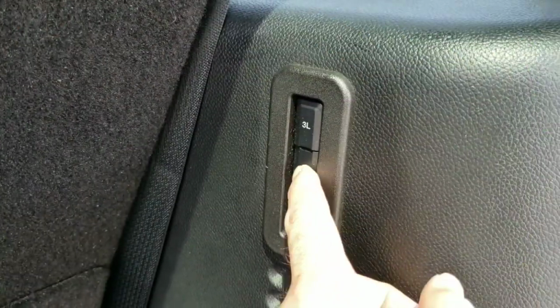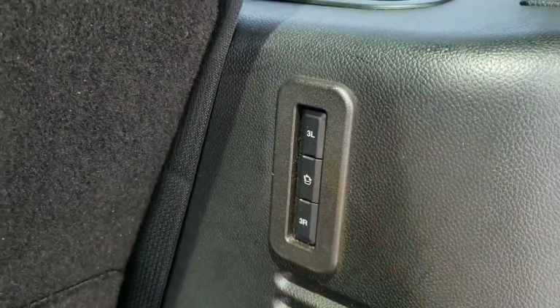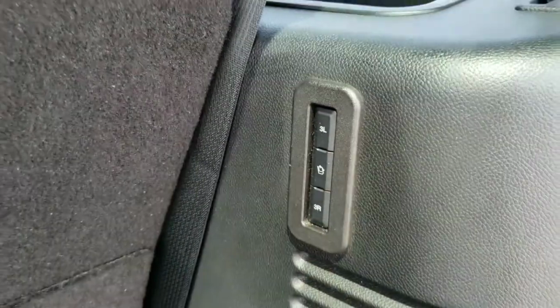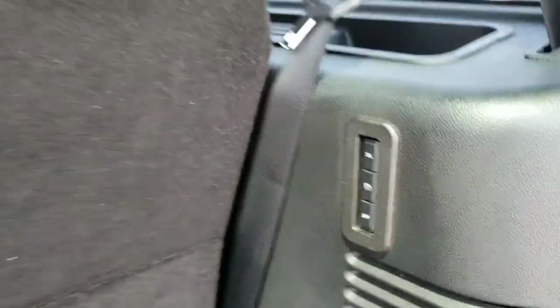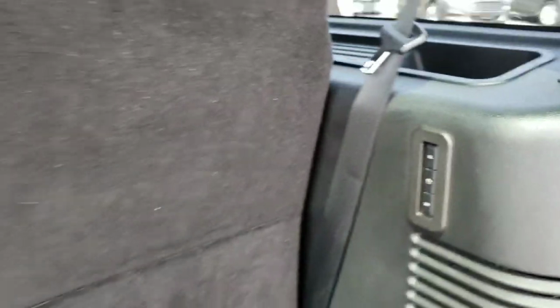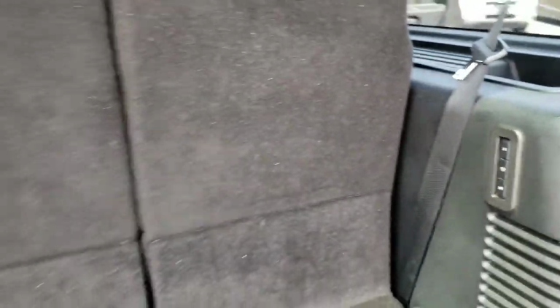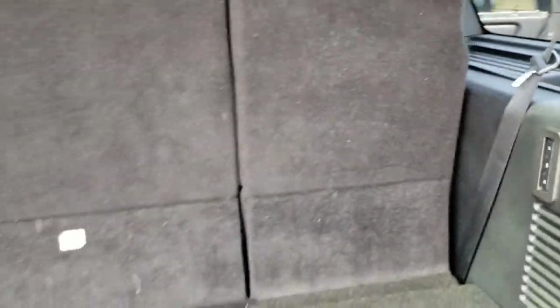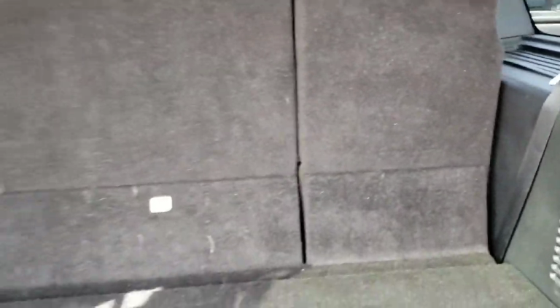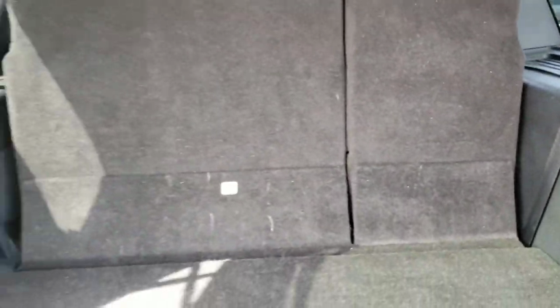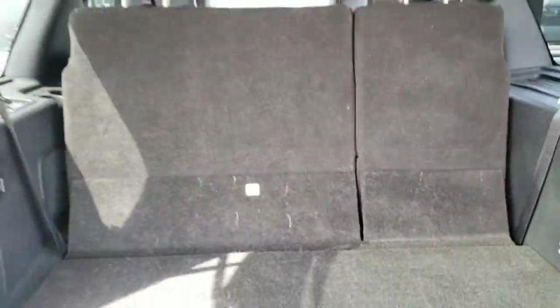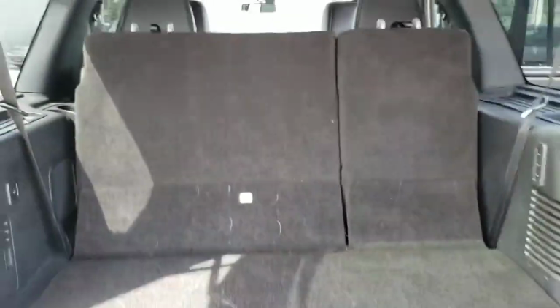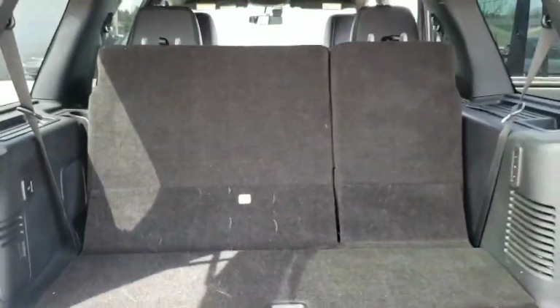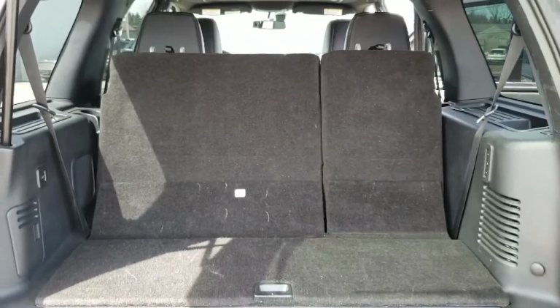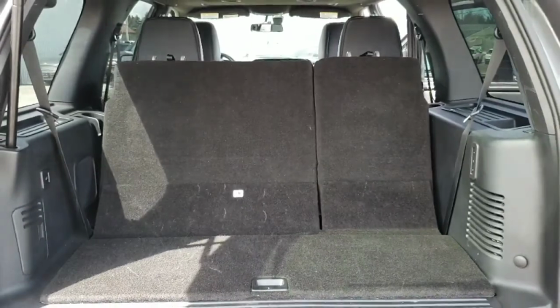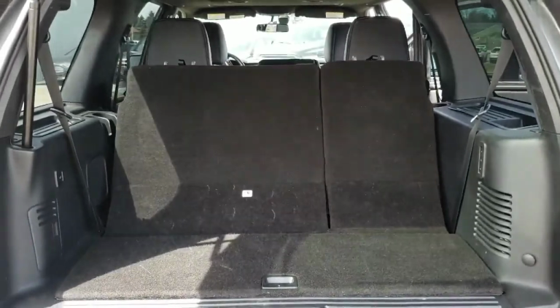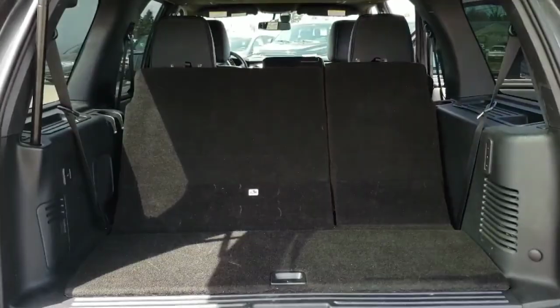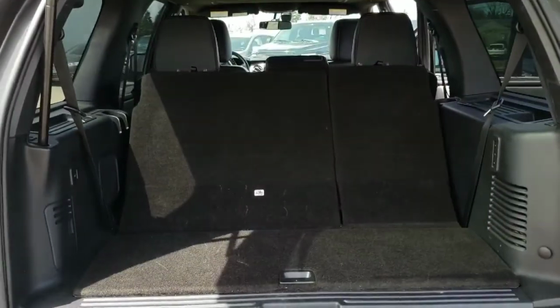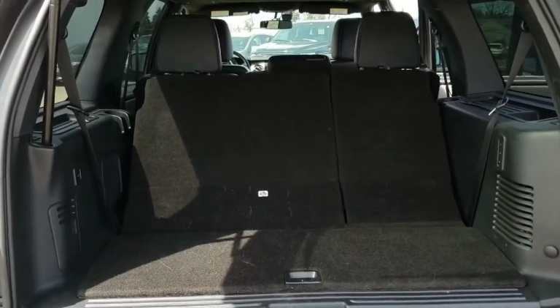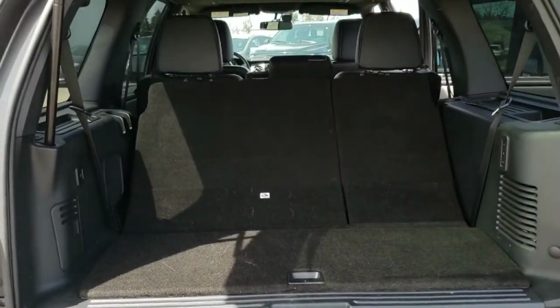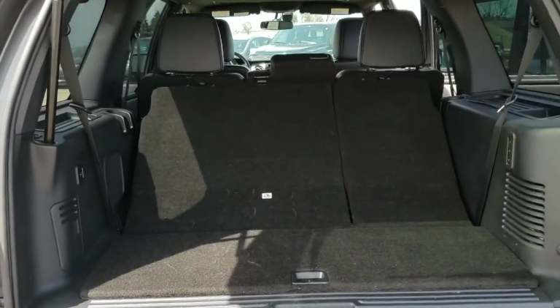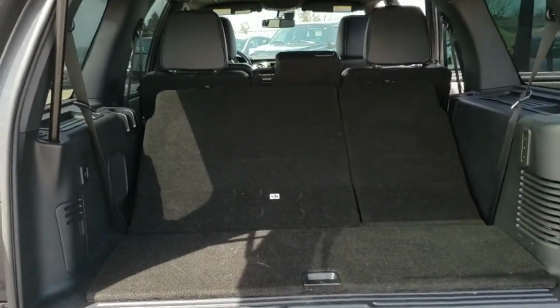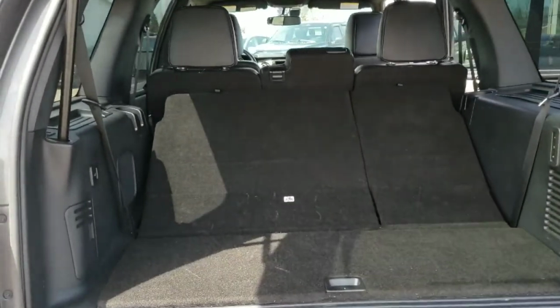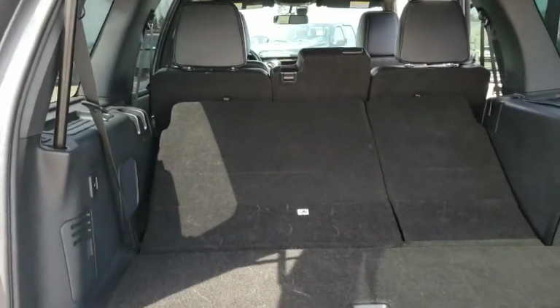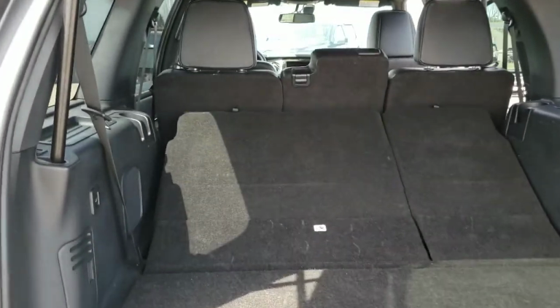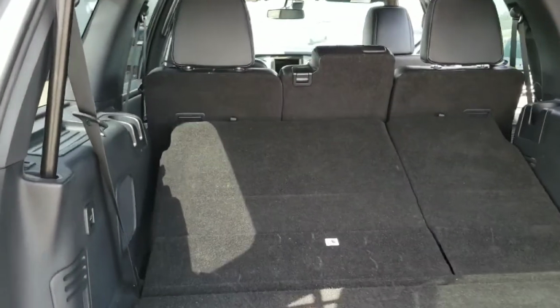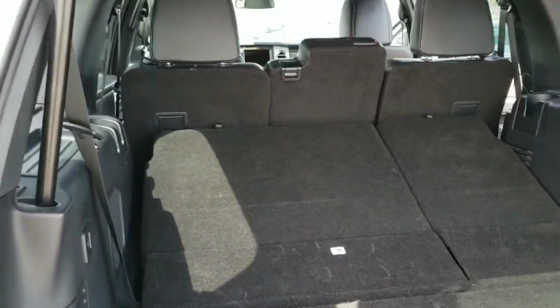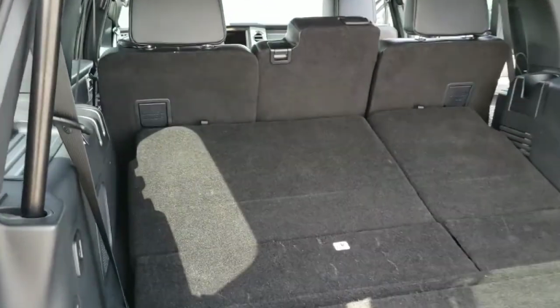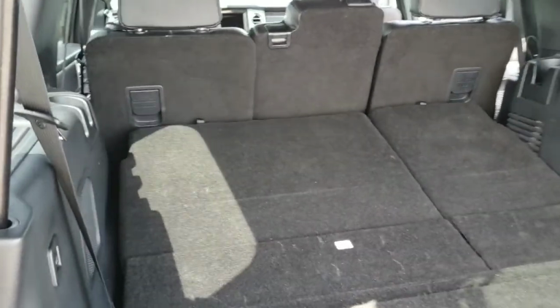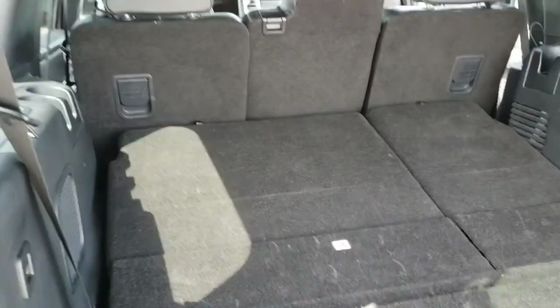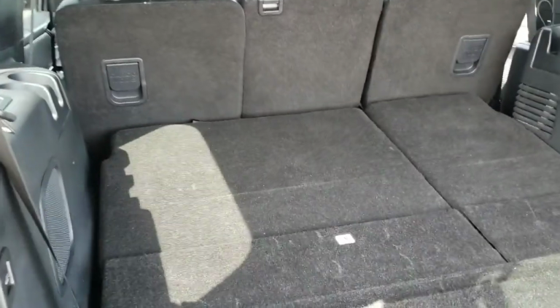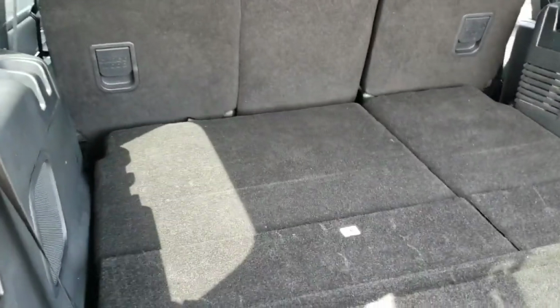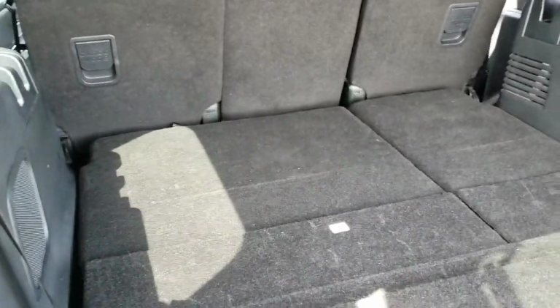The back seats fold down for more cargo space with power folding seats, so you don't have to worry about pulling levers here and there. It lays completely flat so you have all that room.